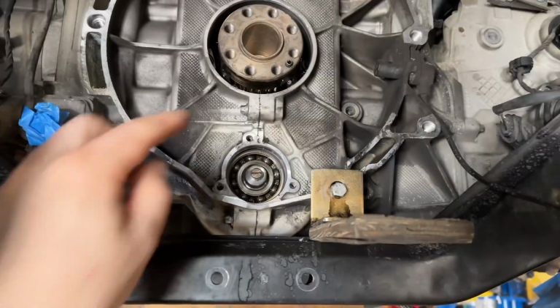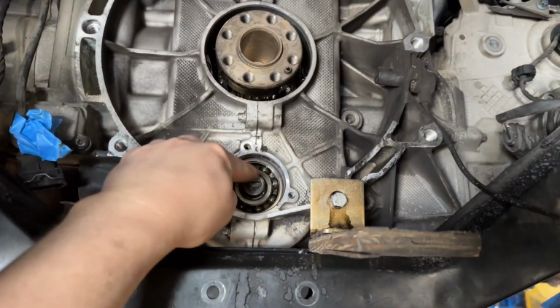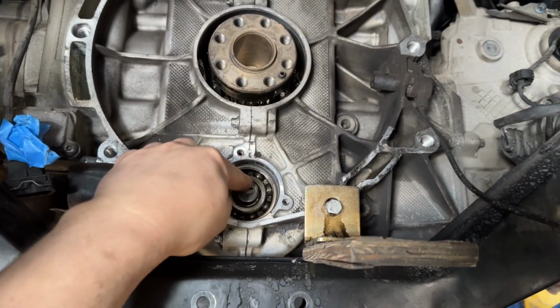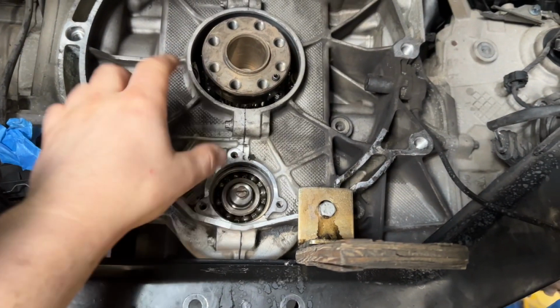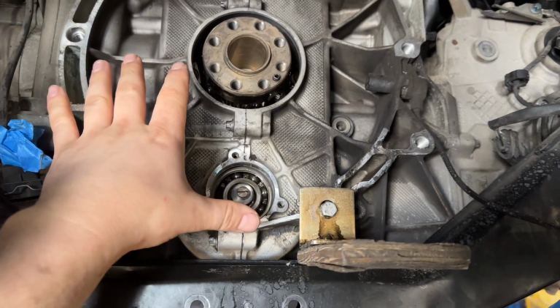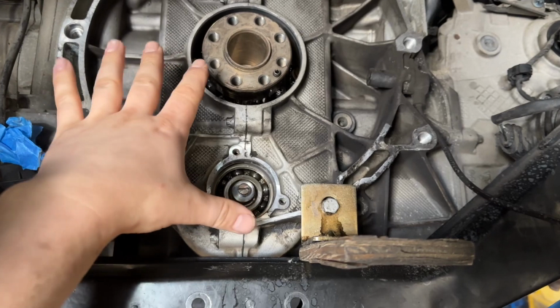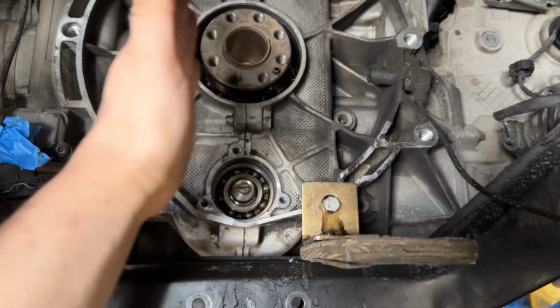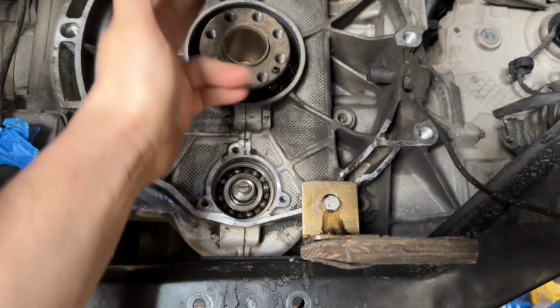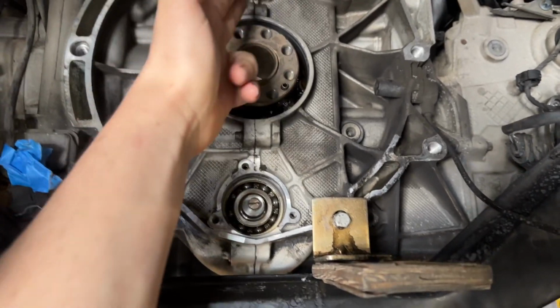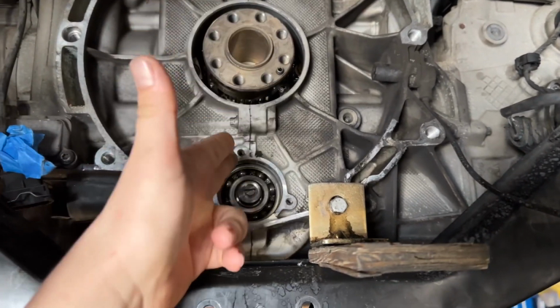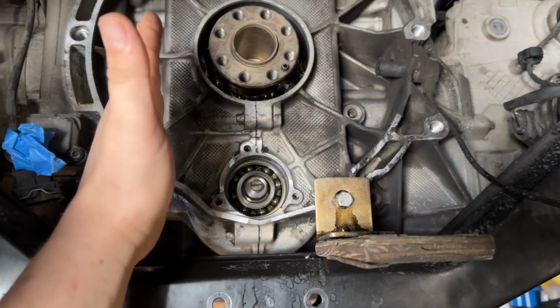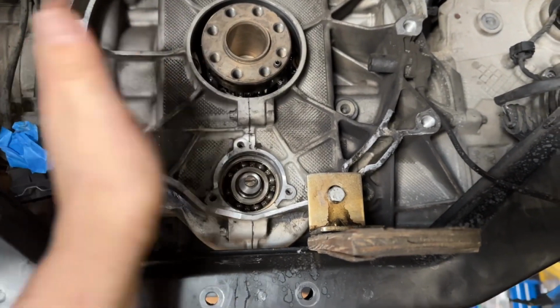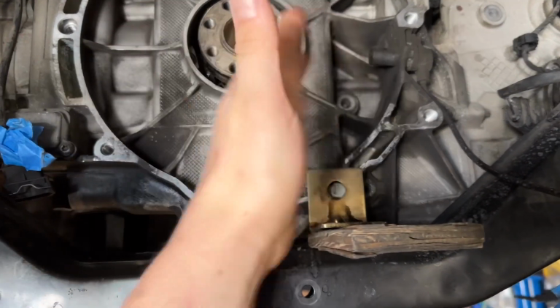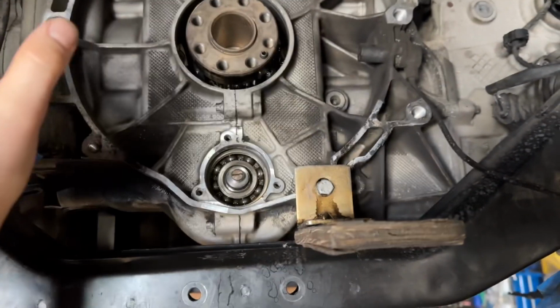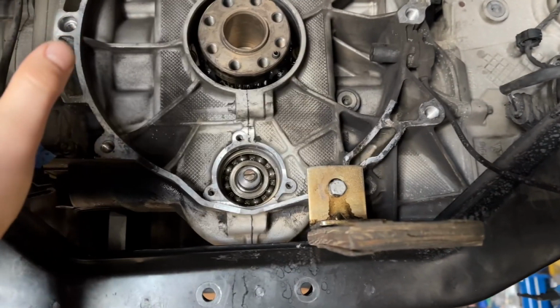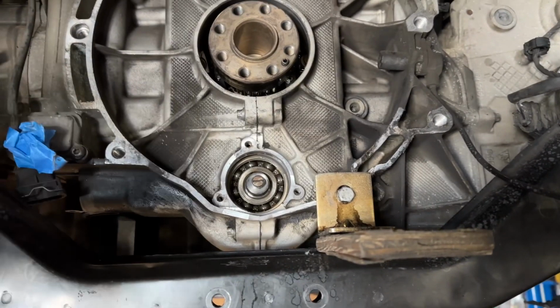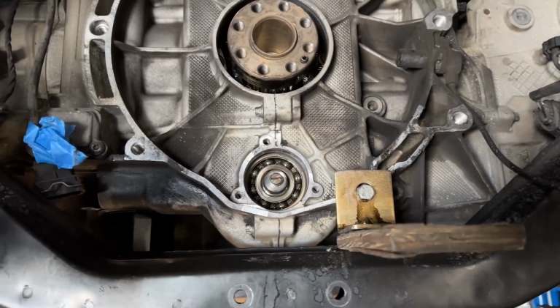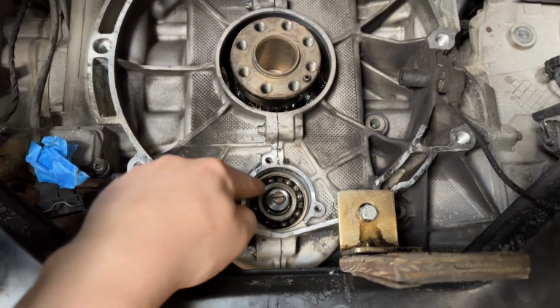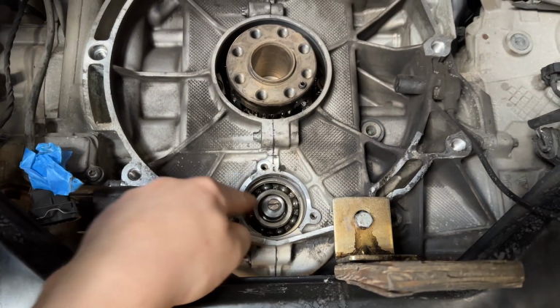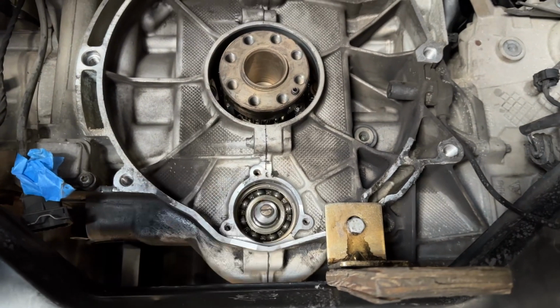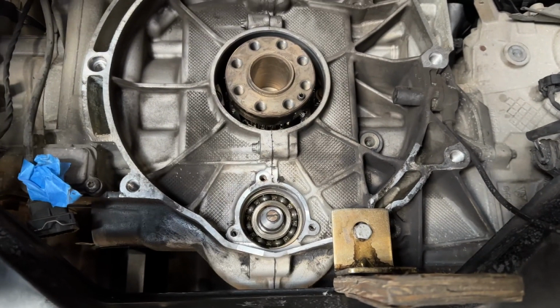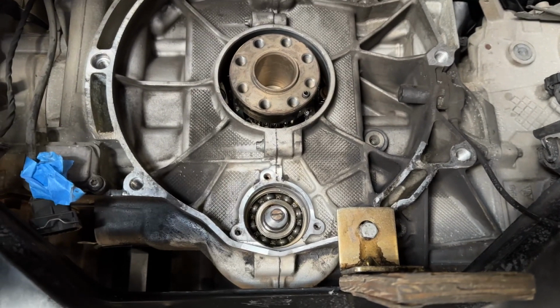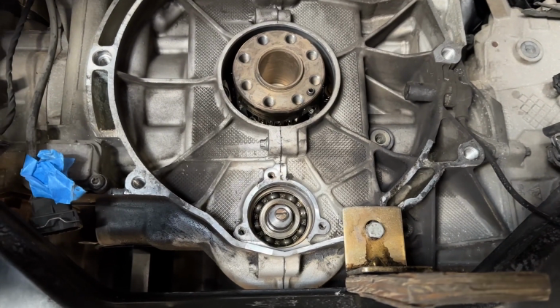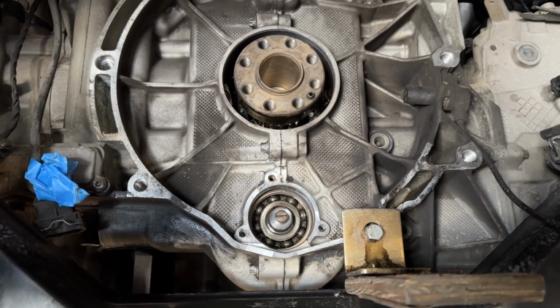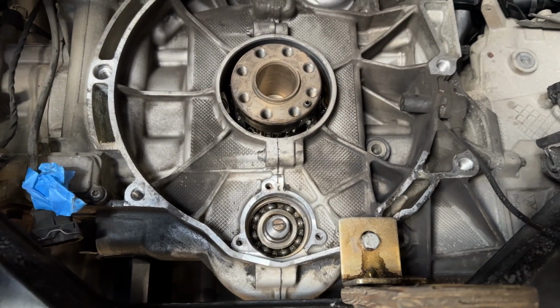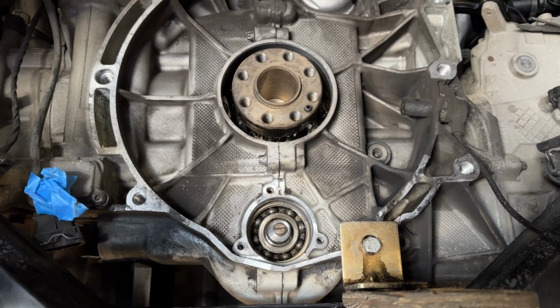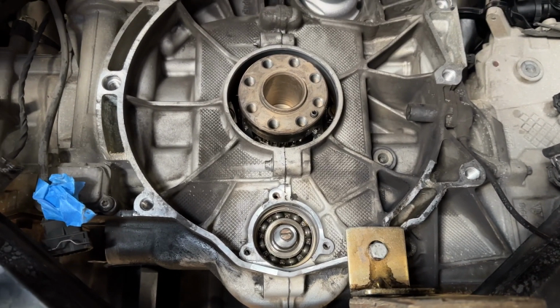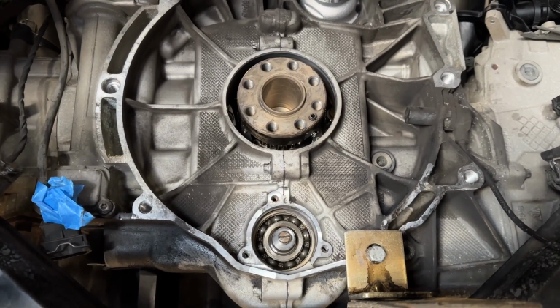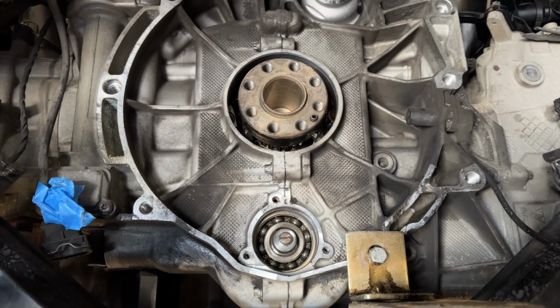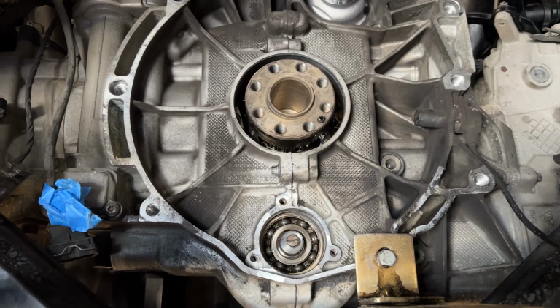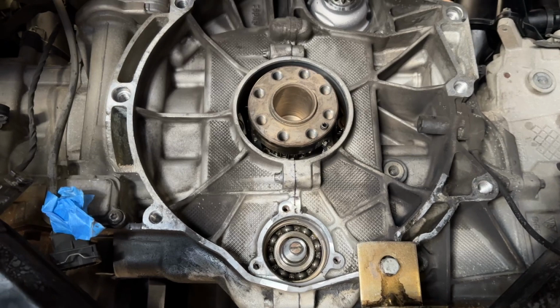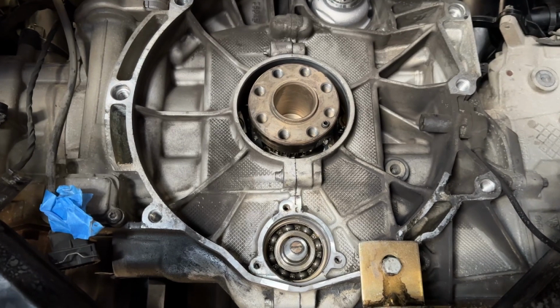The bearing can only be replaced if the engine is fully disassembled. This is your case halves — they have to be split. The whole engine has to come apart. You can replace this bearing, and I would definitely replace it with the solution if the engine is coming apart.